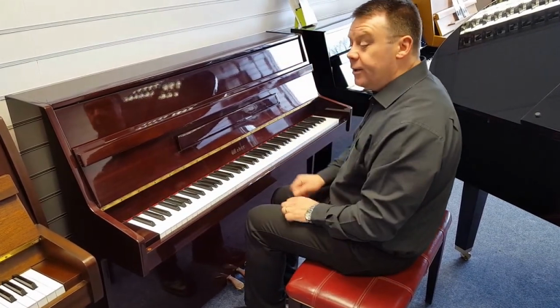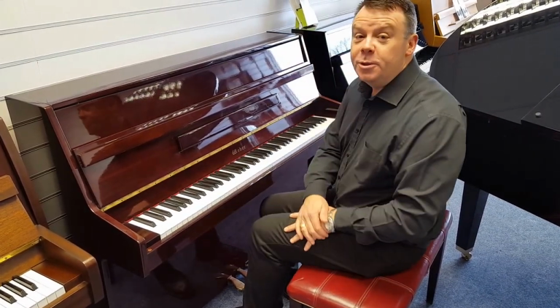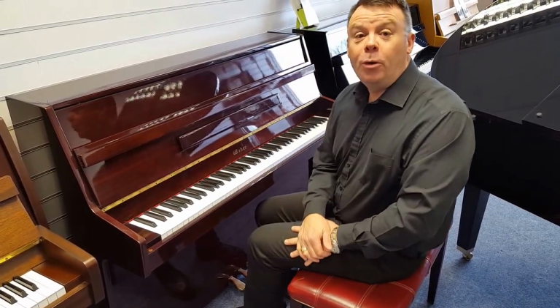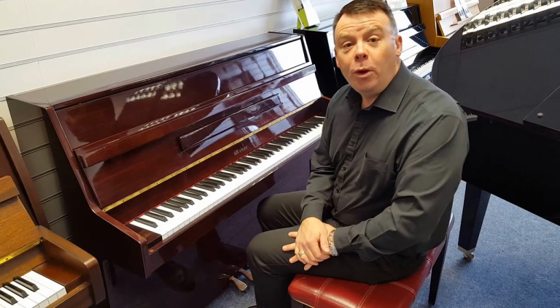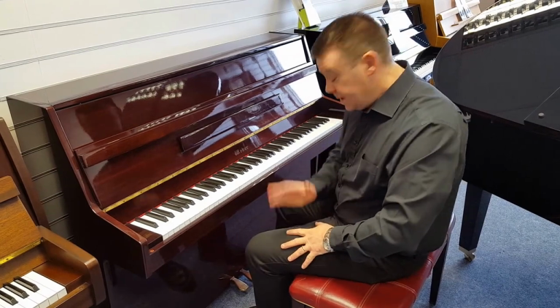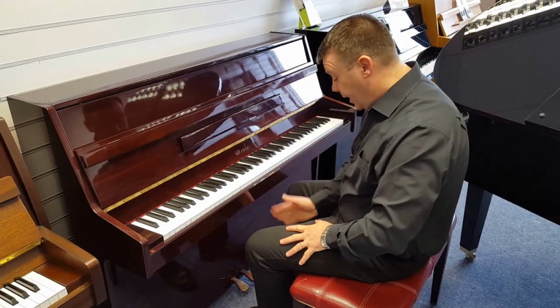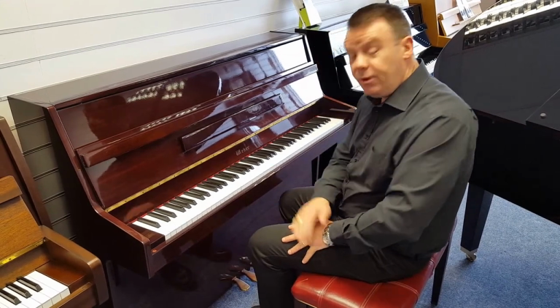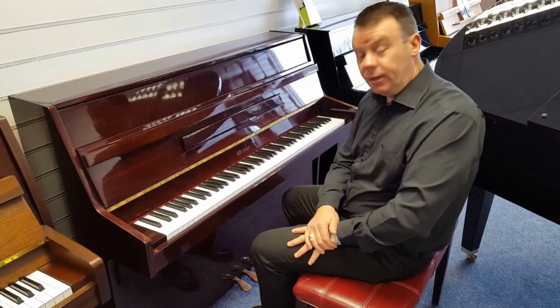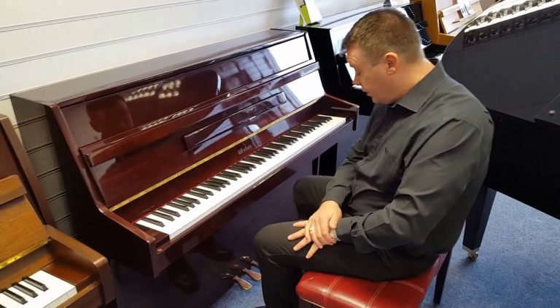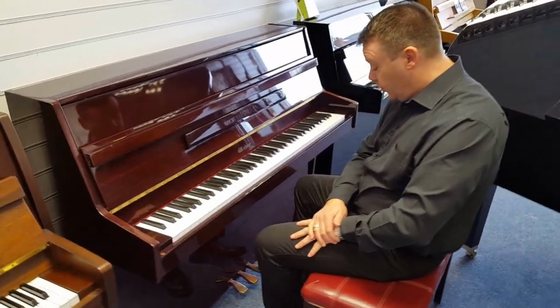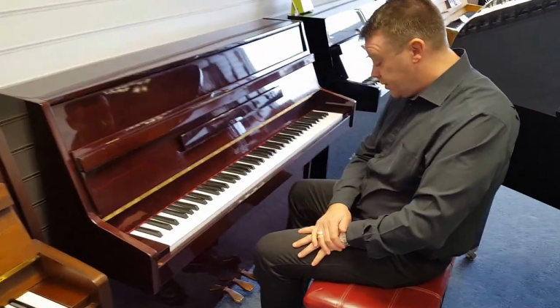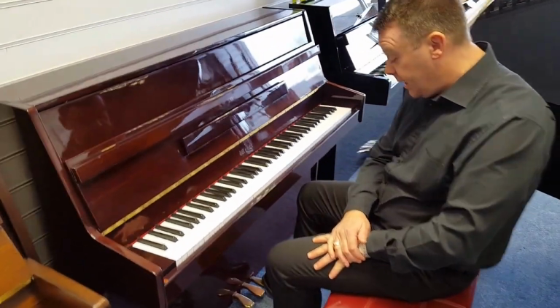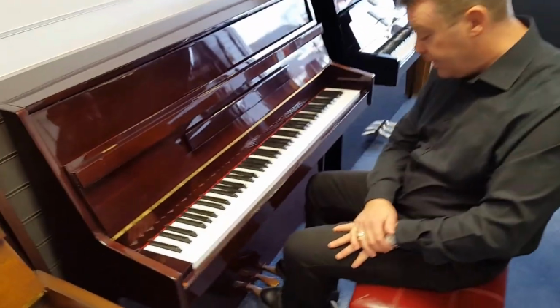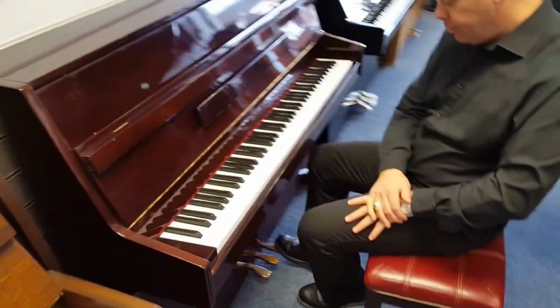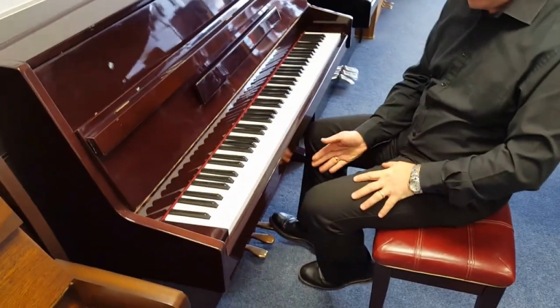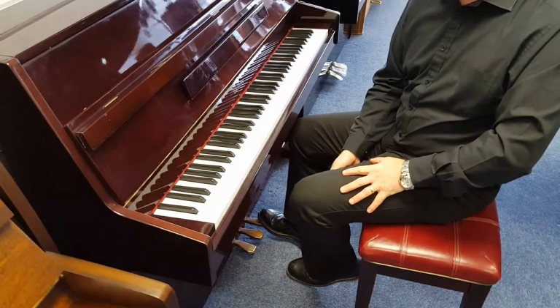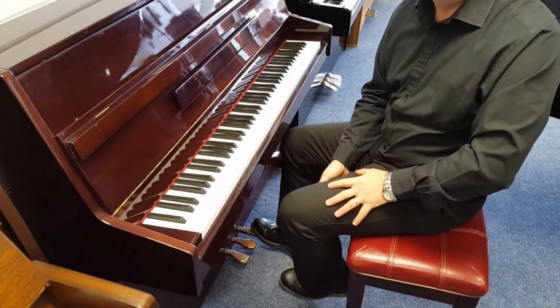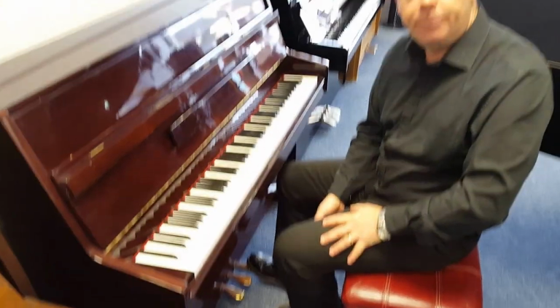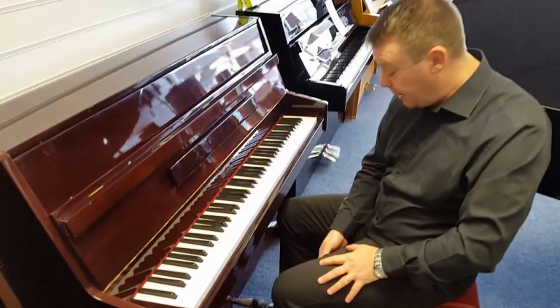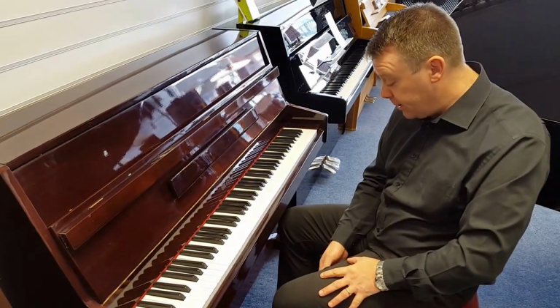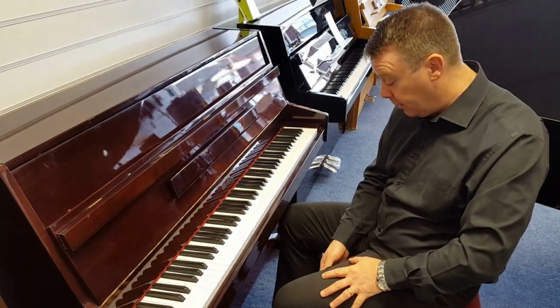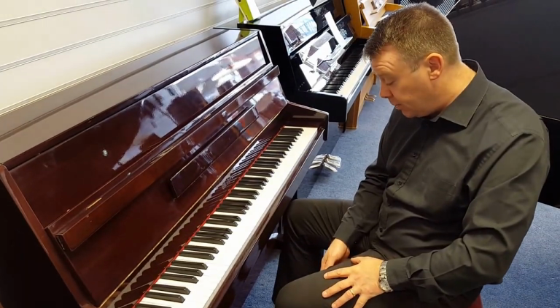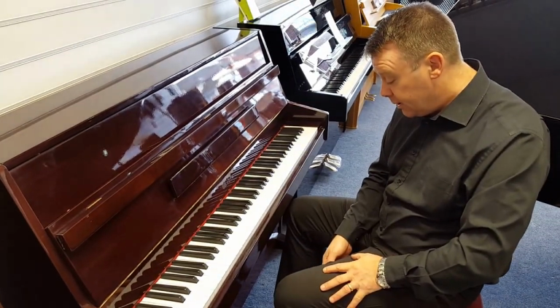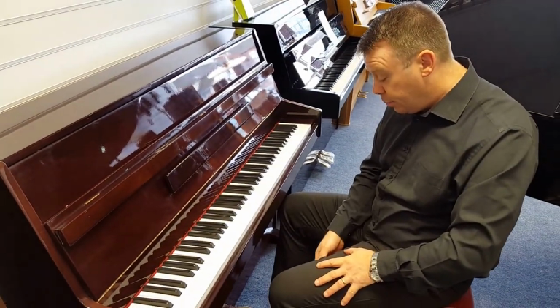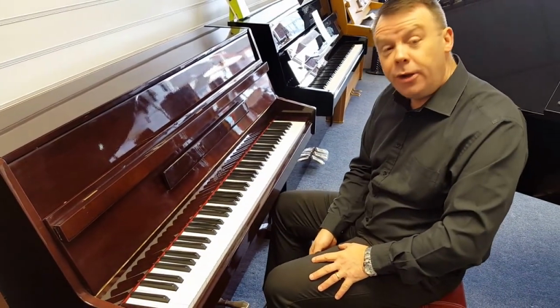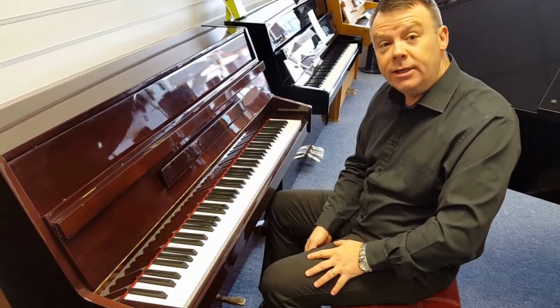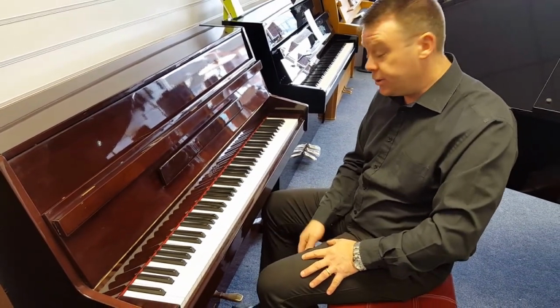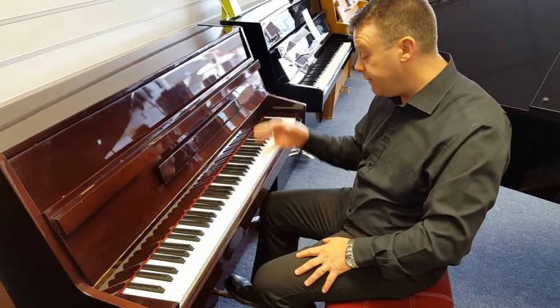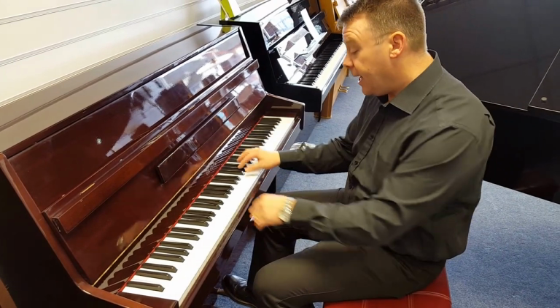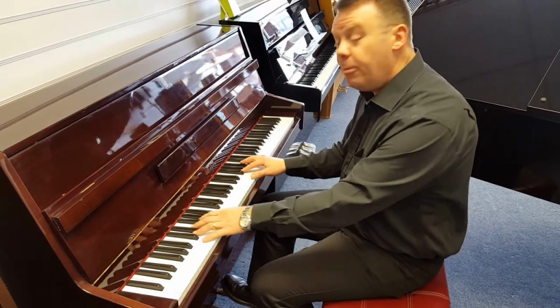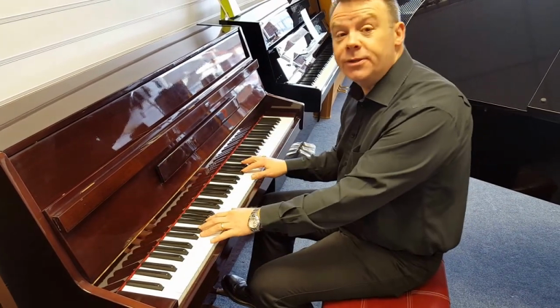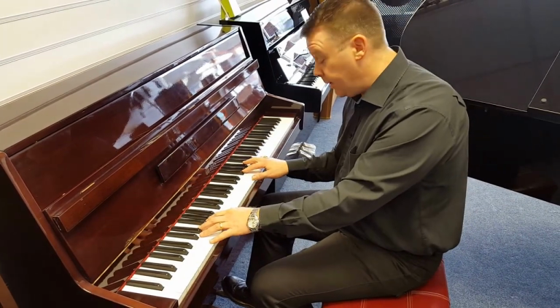This particular model, the 108, has three pedals, with our sustain and damper, and the middle pedal being a practice pedal, which you push down and deploy — pressed to the left — and now it makes for silent playing.